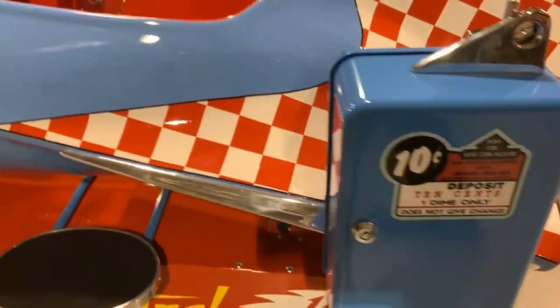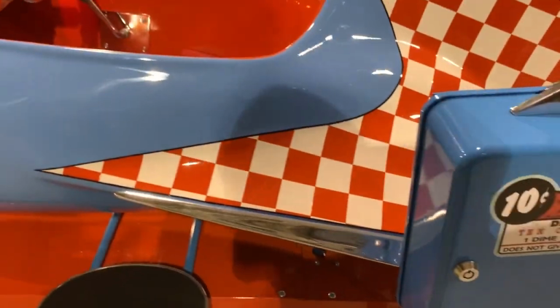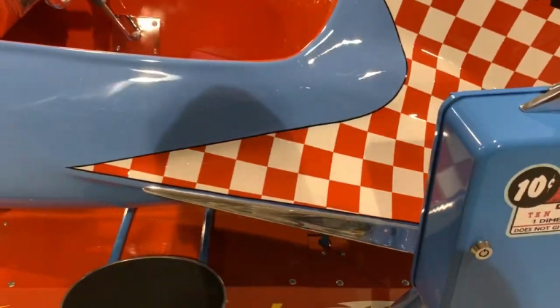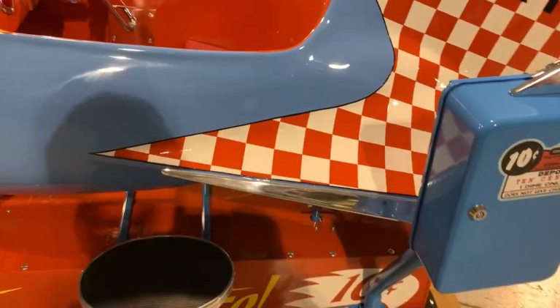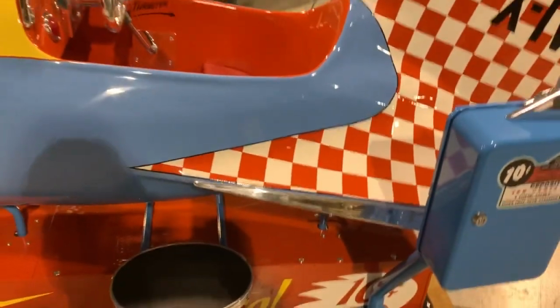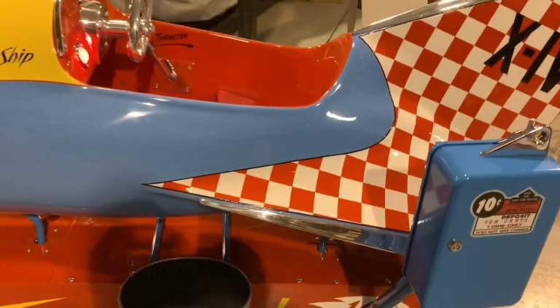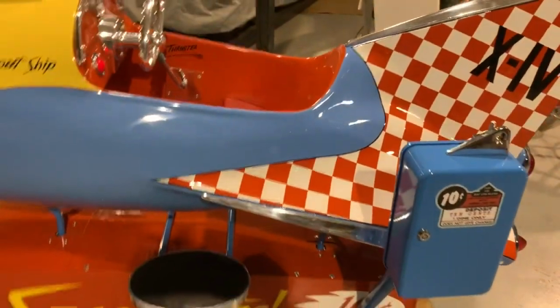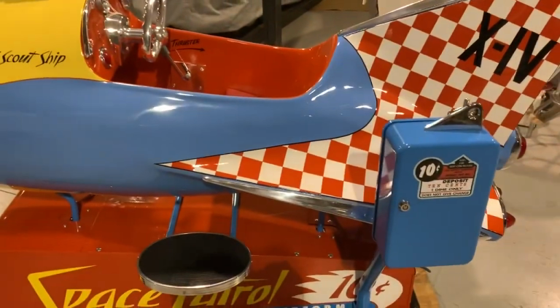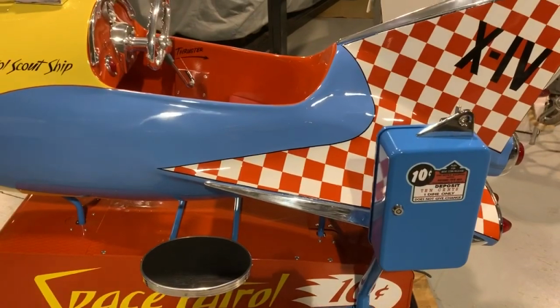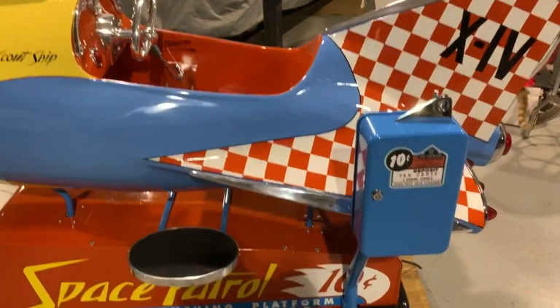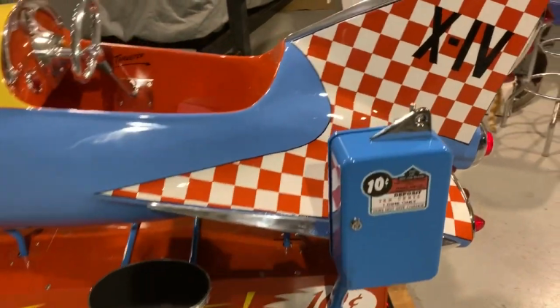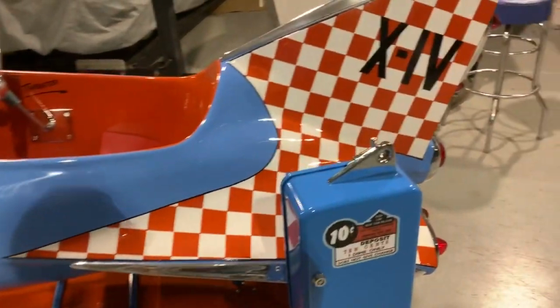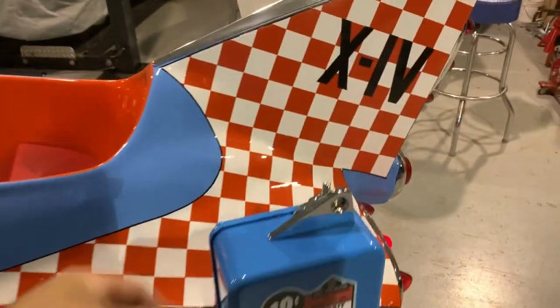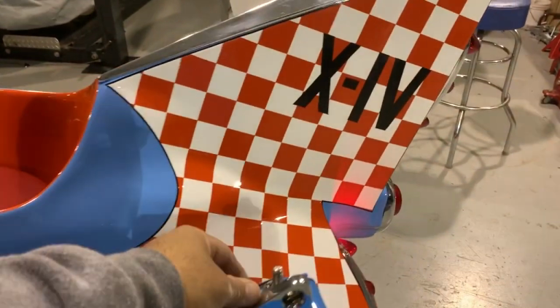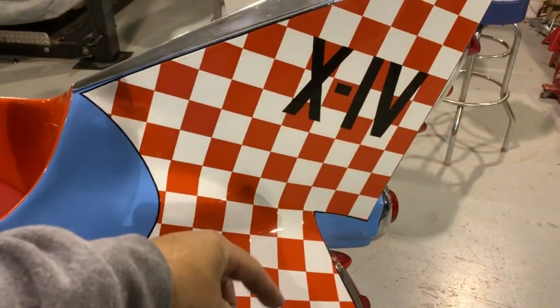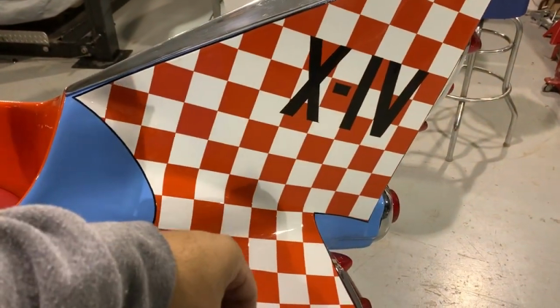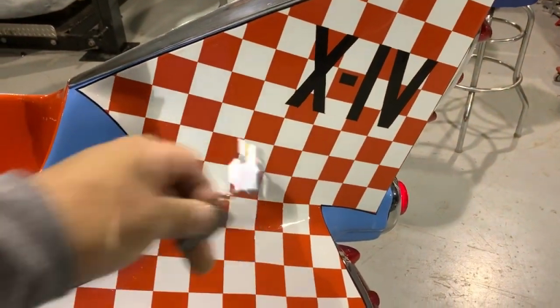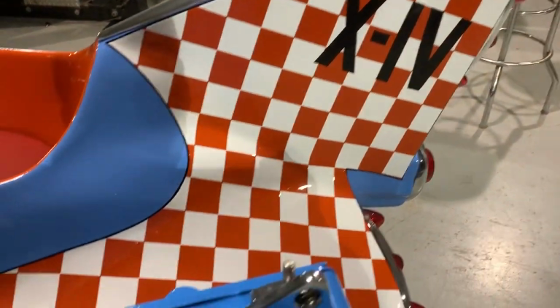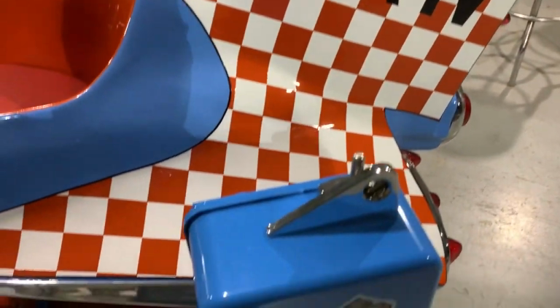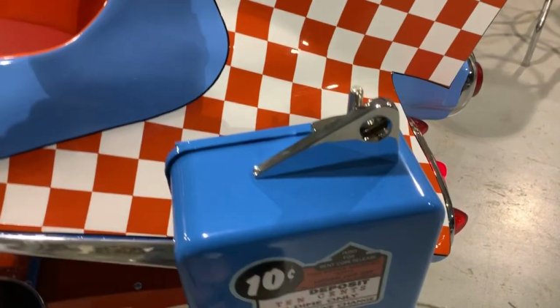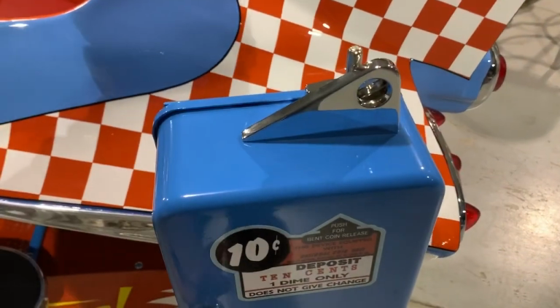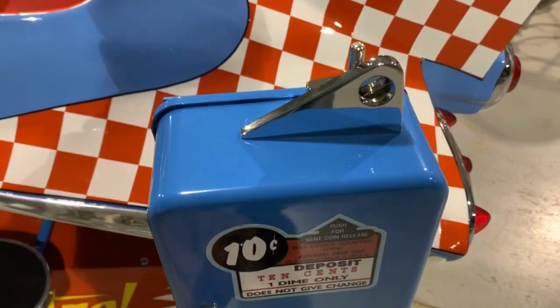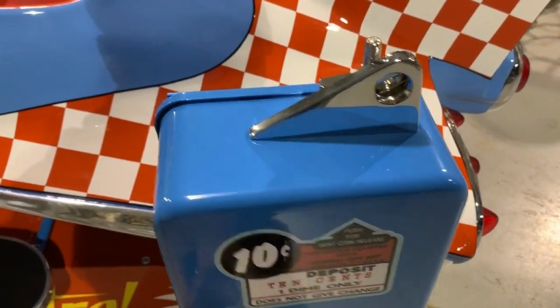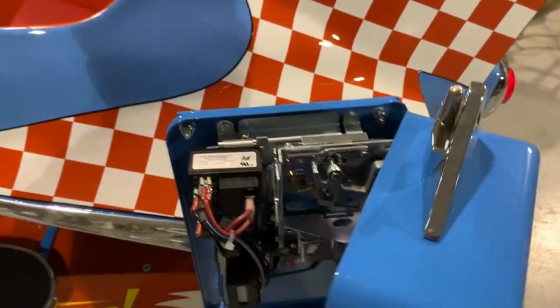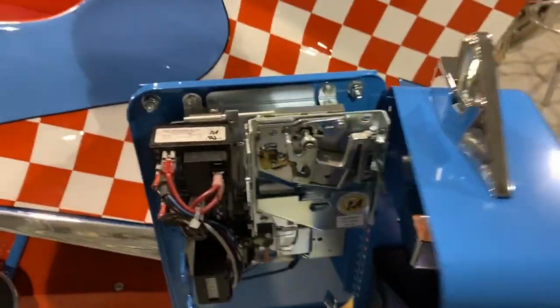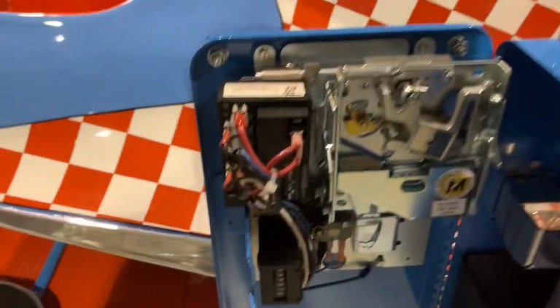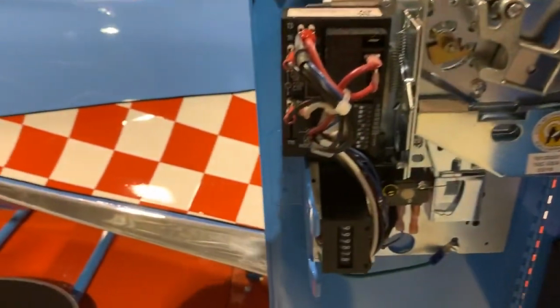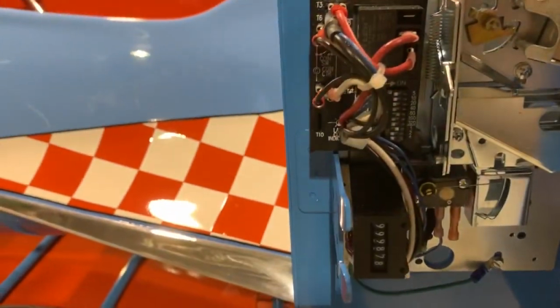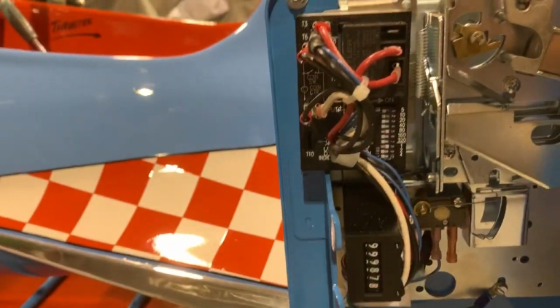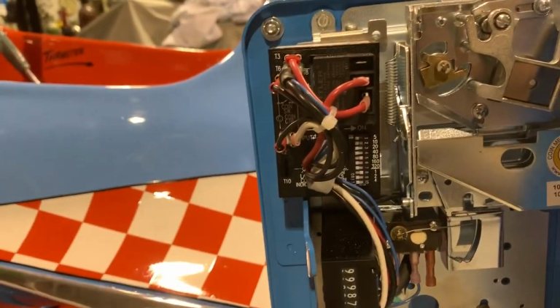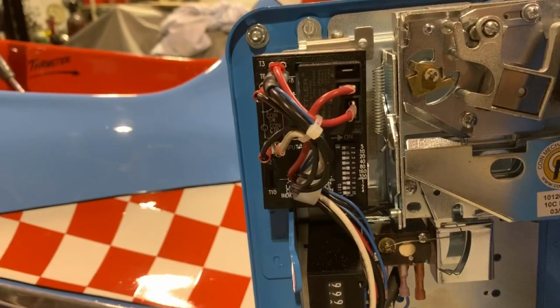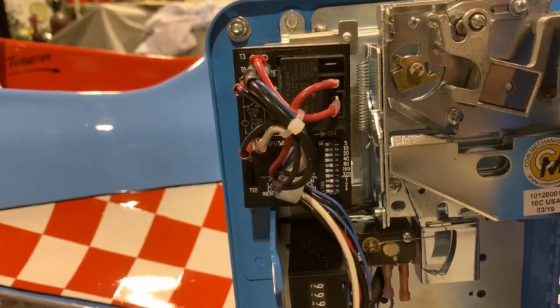Right now it's set for a minute with a modern kiddie ride control box, and all the different times are adjustable.